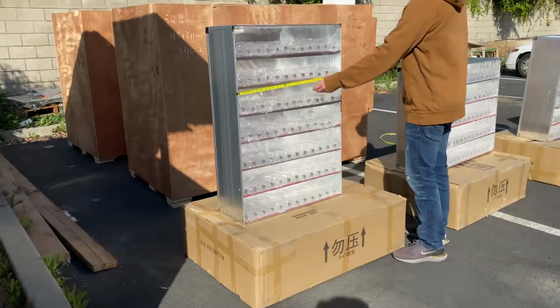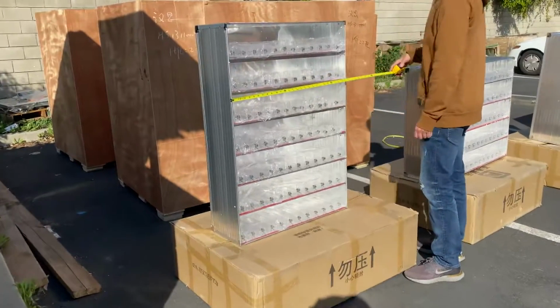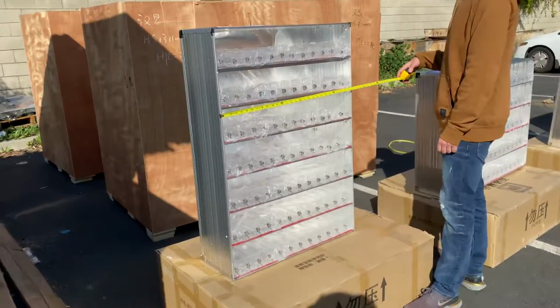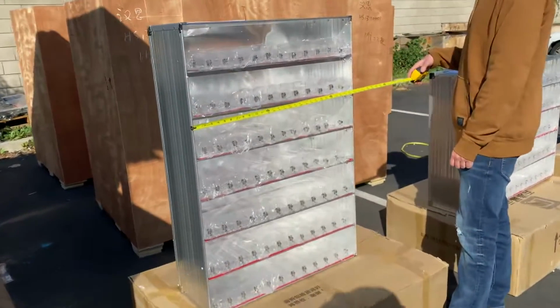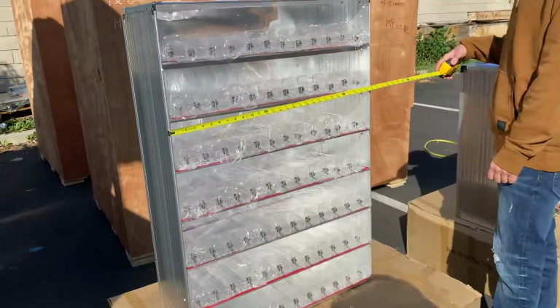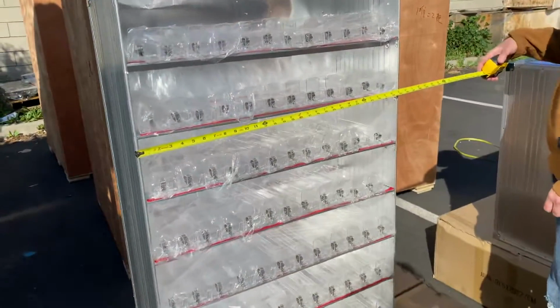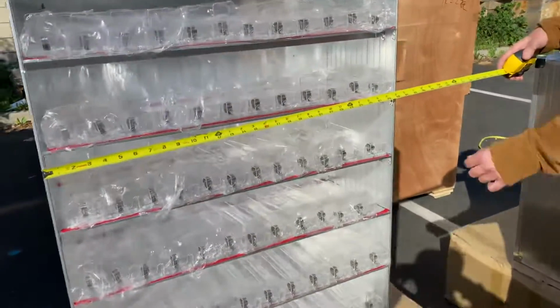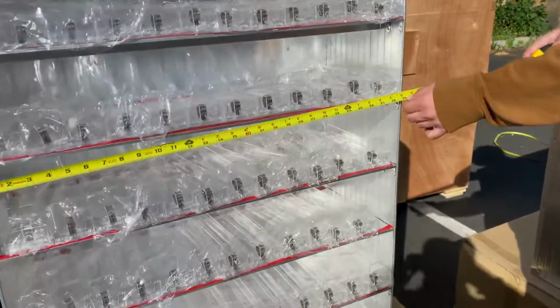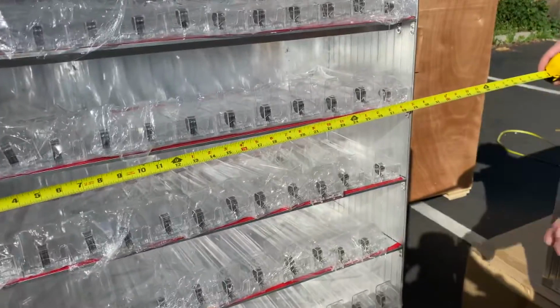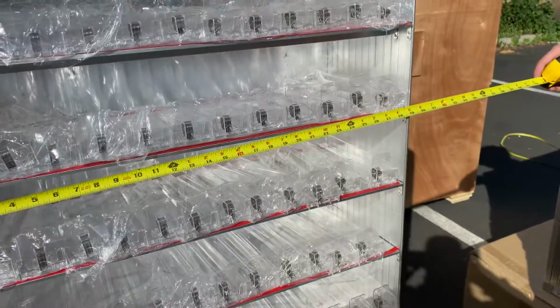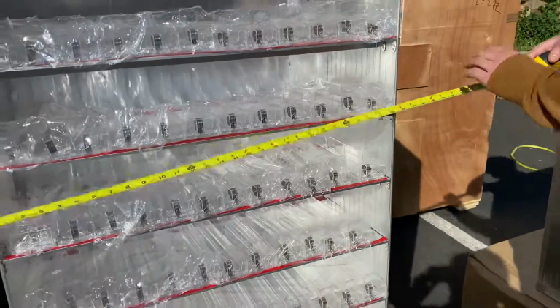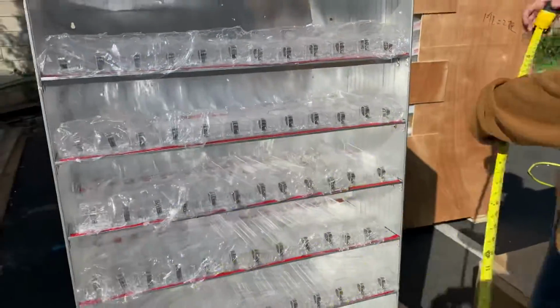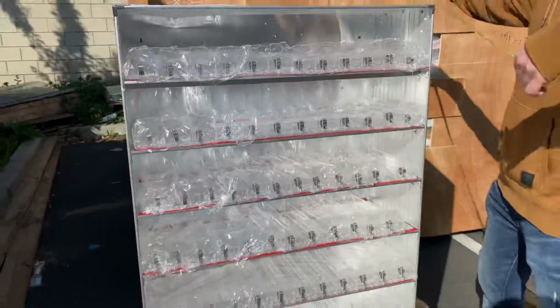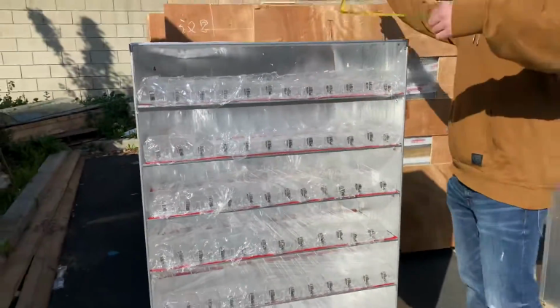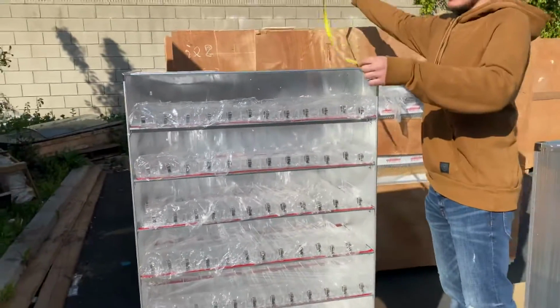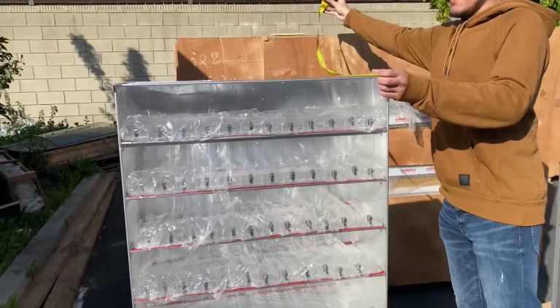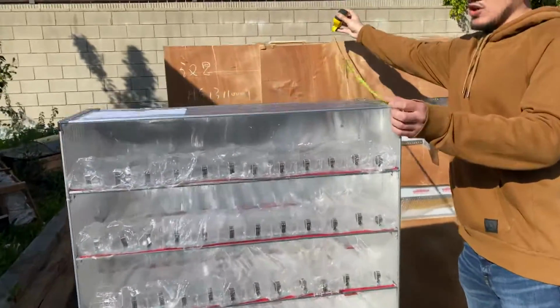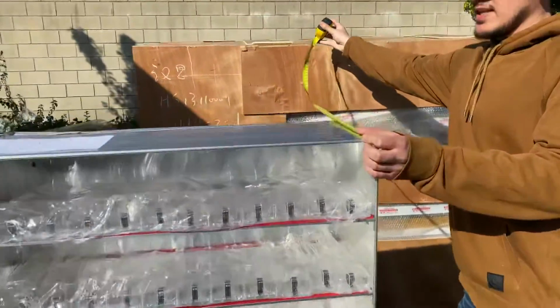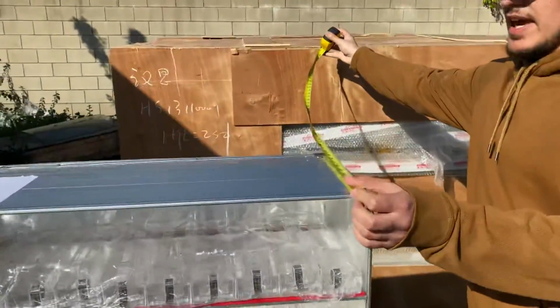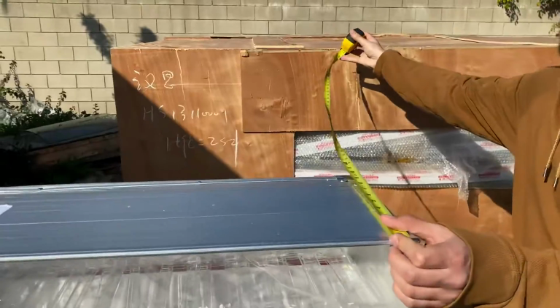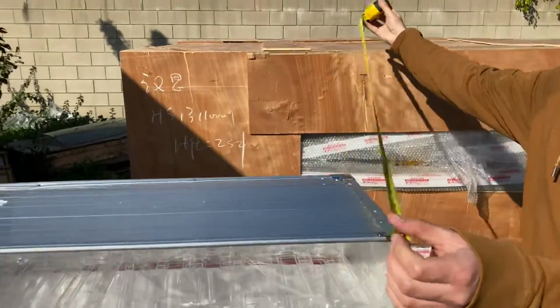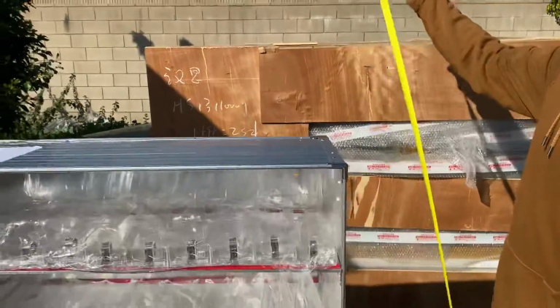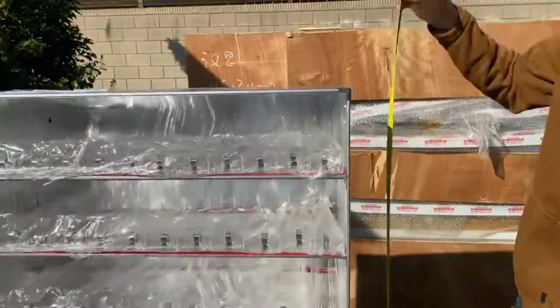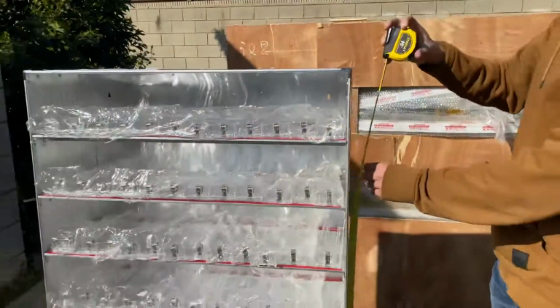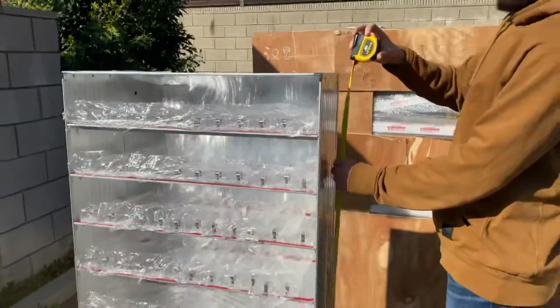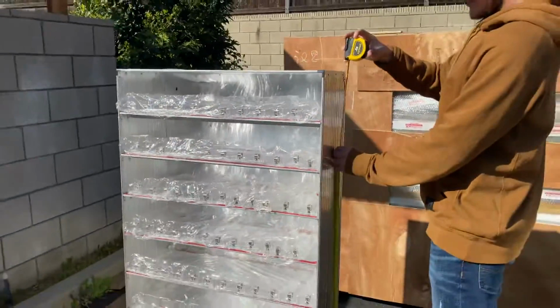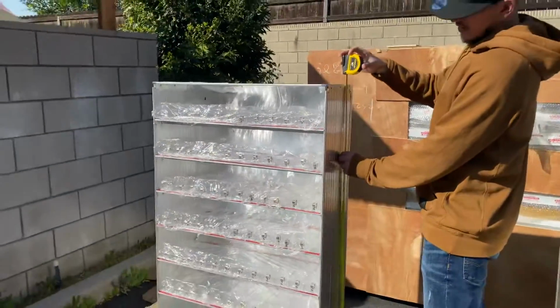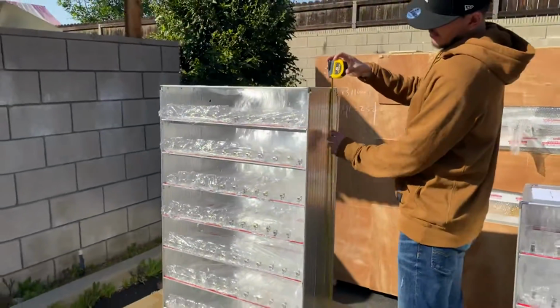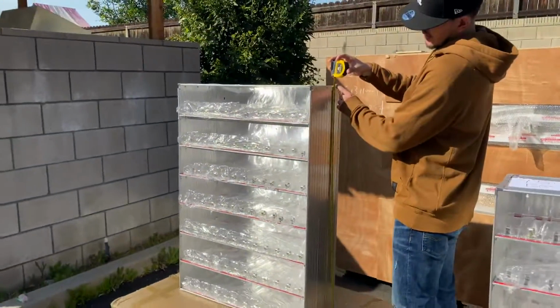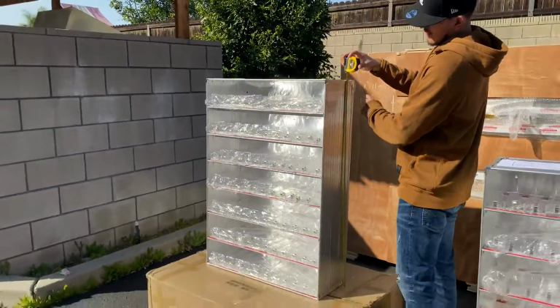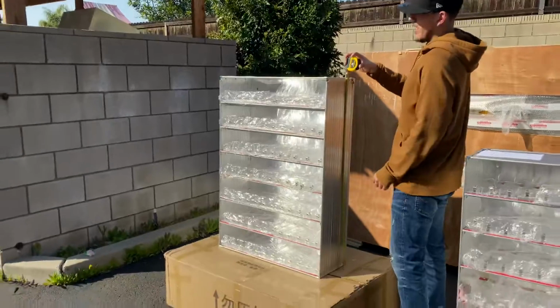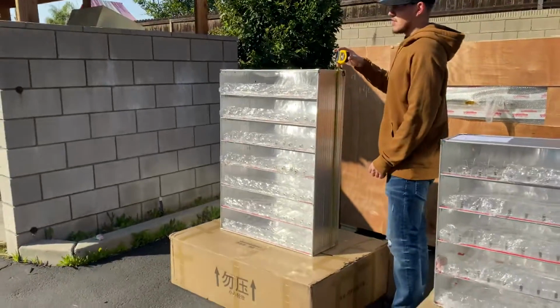Dimensions for this last one: you're looking at 29 inches for the length, 10.5 inches for the depth, and 41.5 inches high overall.